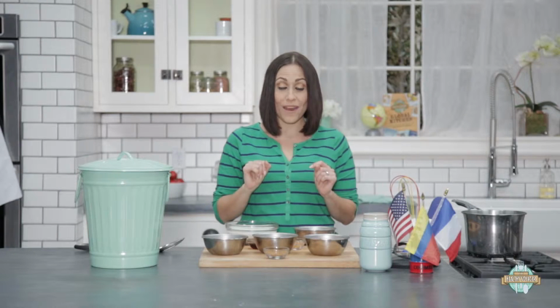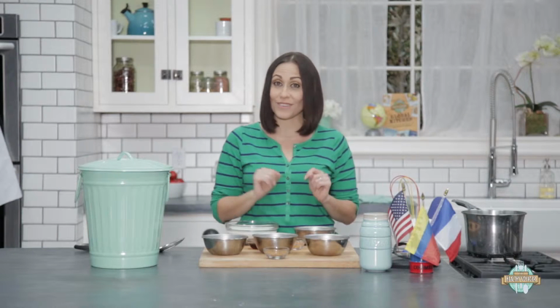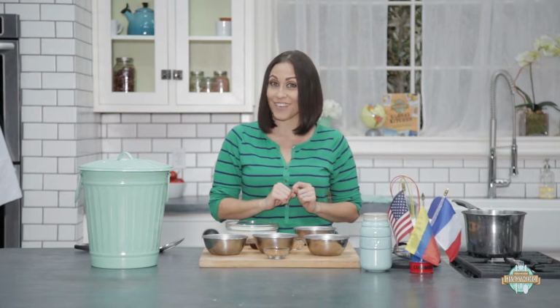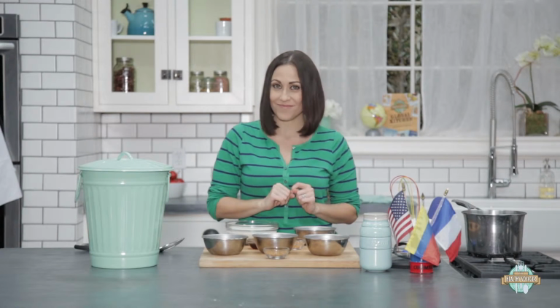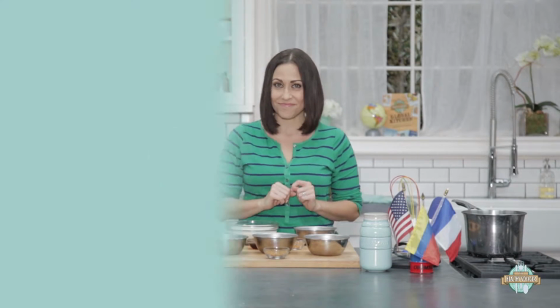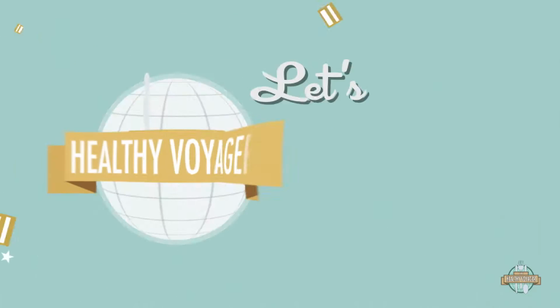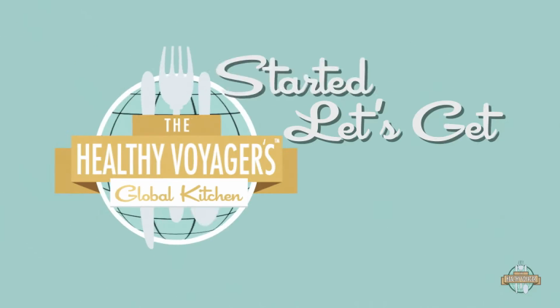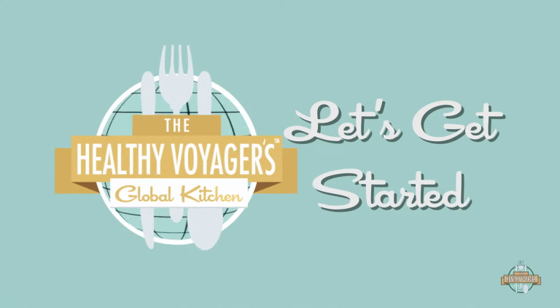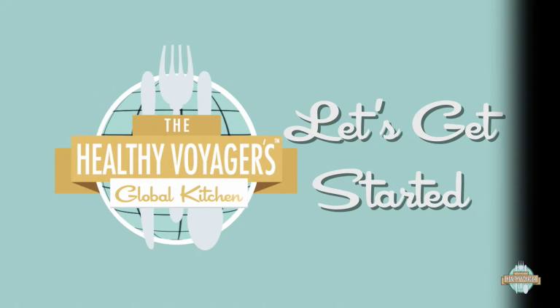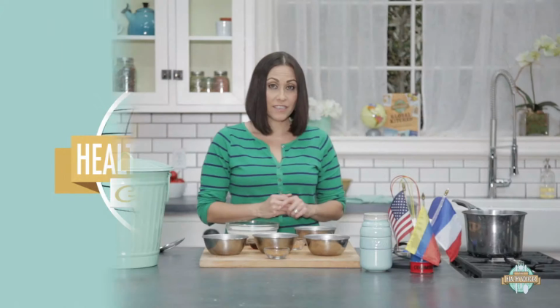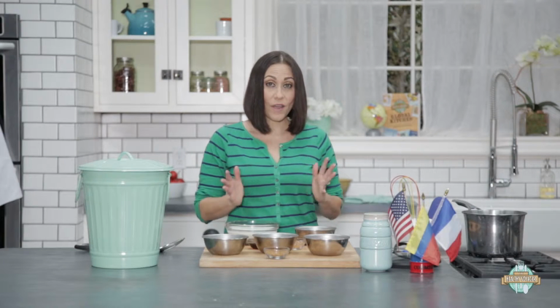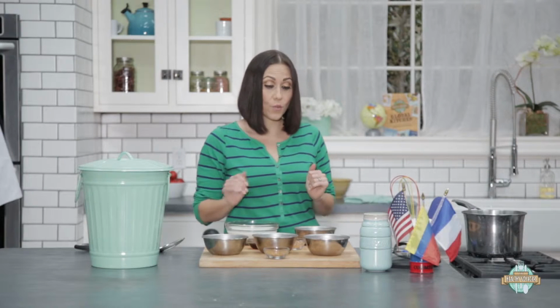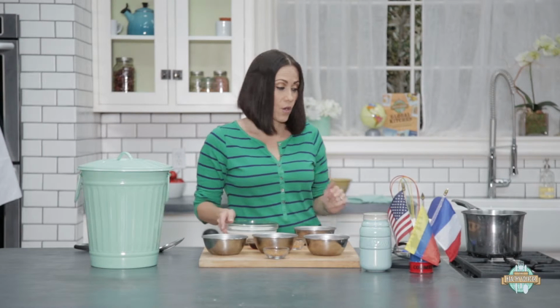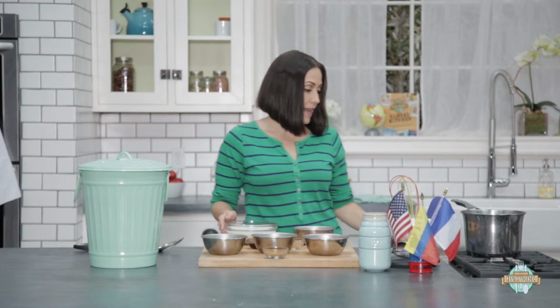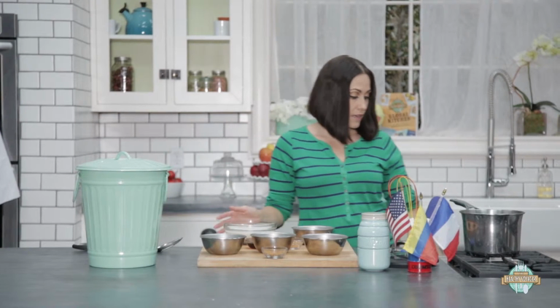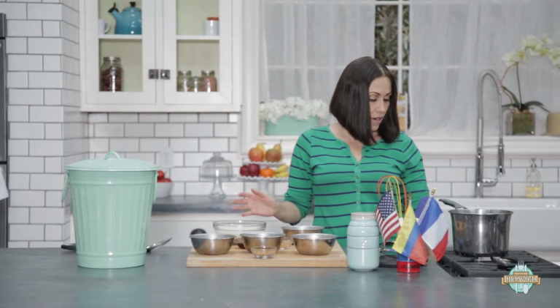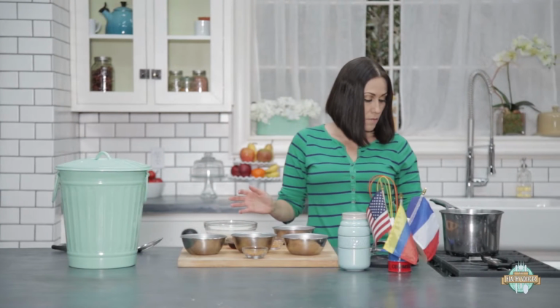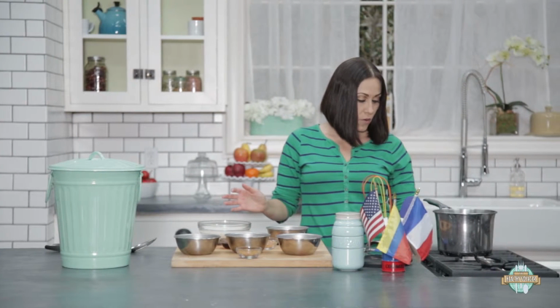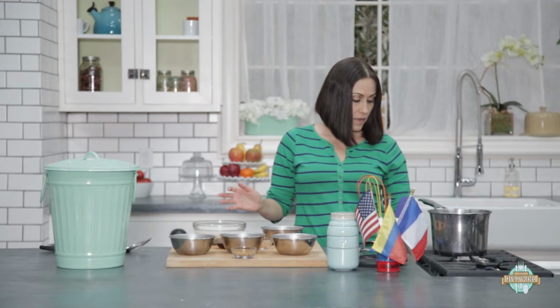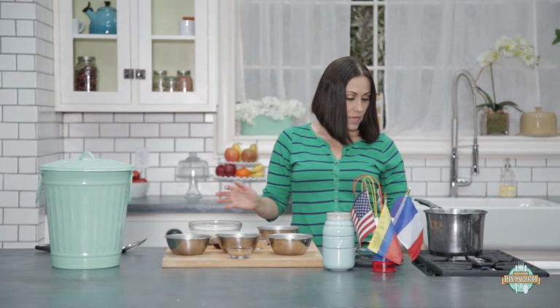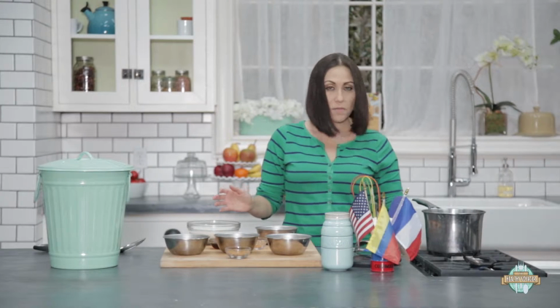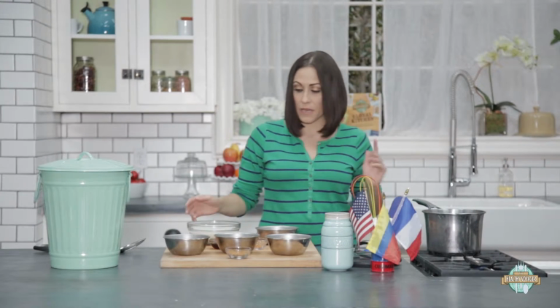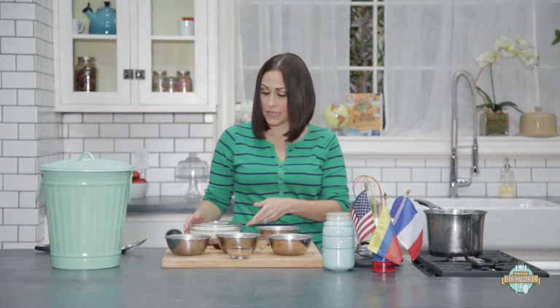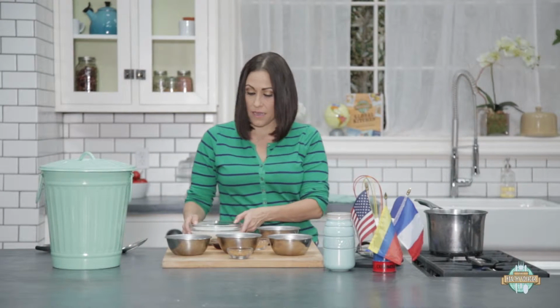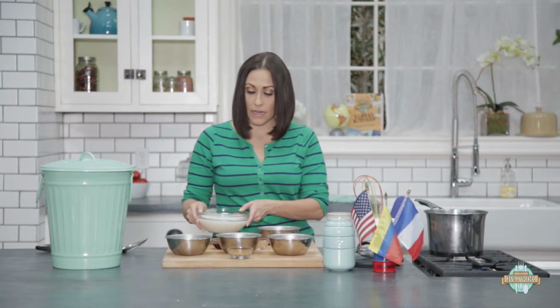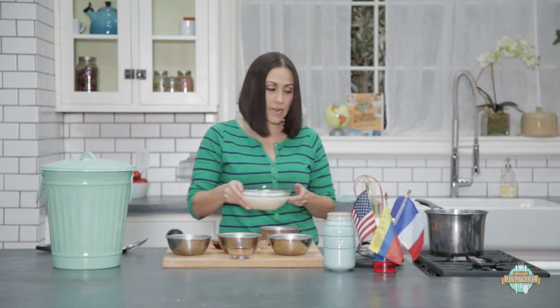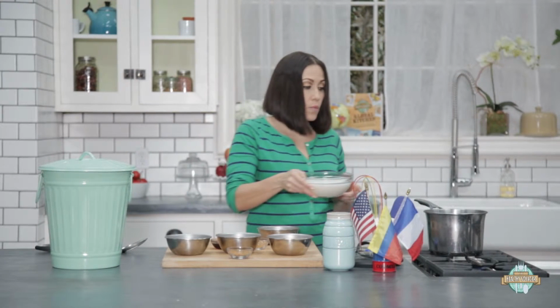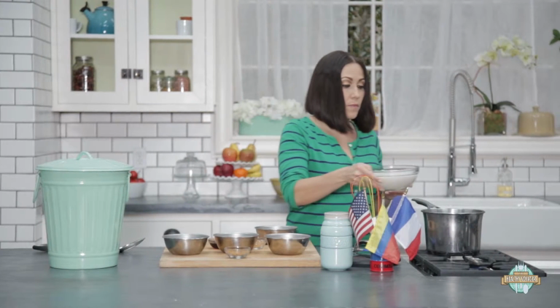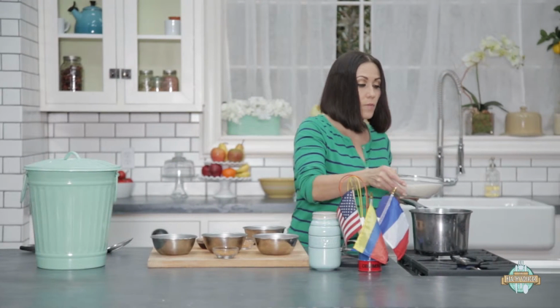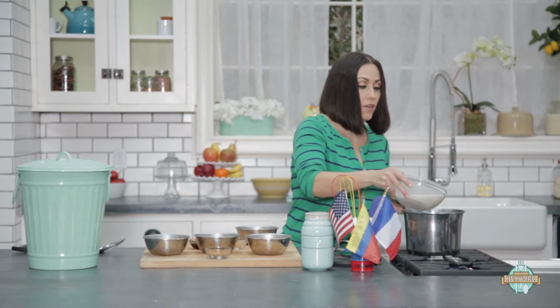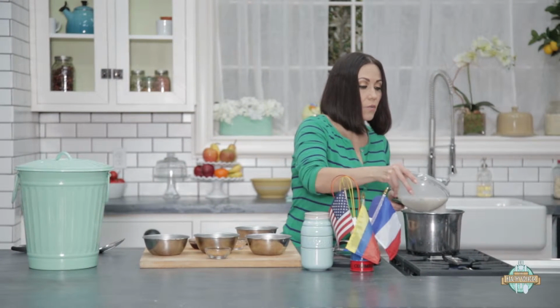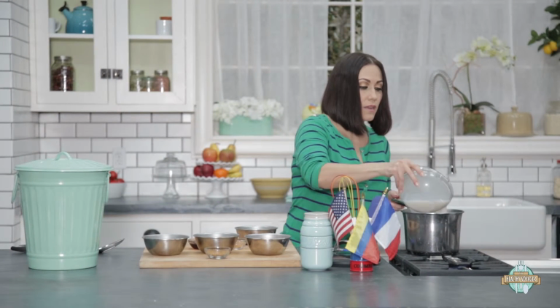All right, so let's get cooking. We're going to go ahead and get our milk going to medium heat, and we're going to get it boiling before we put in our quinoa.